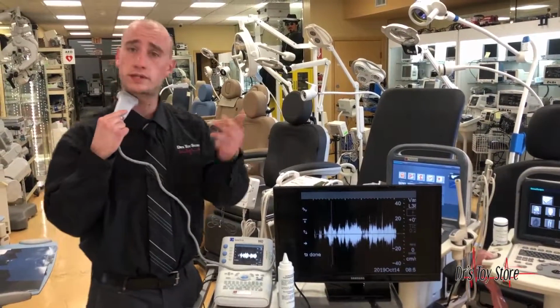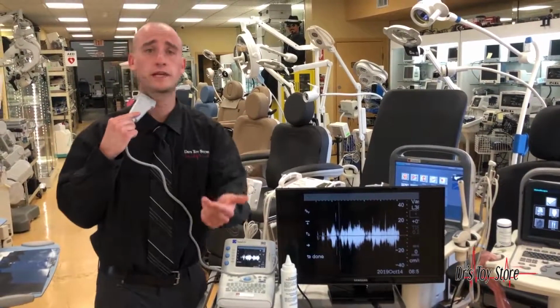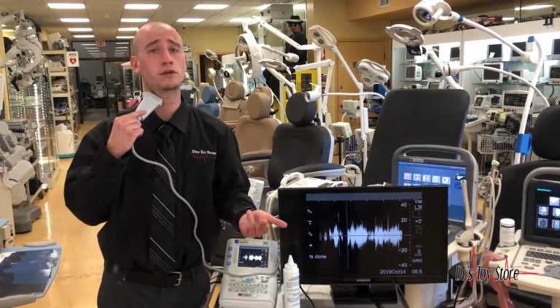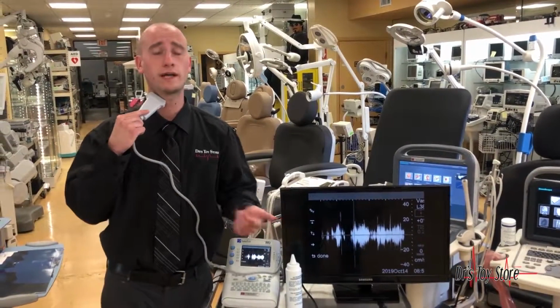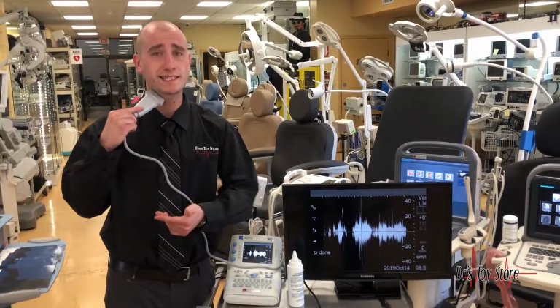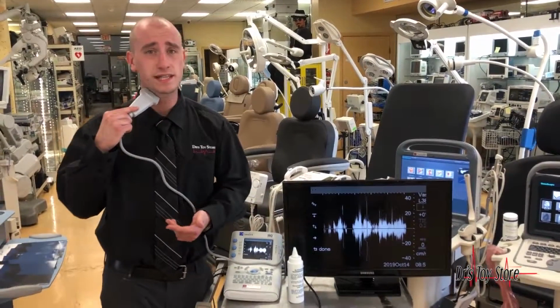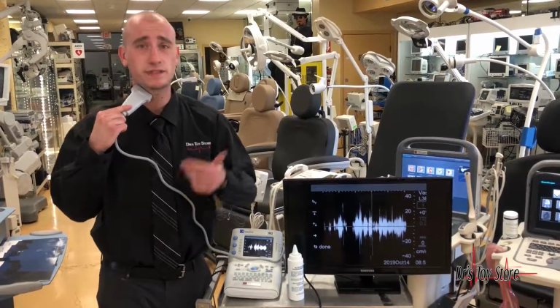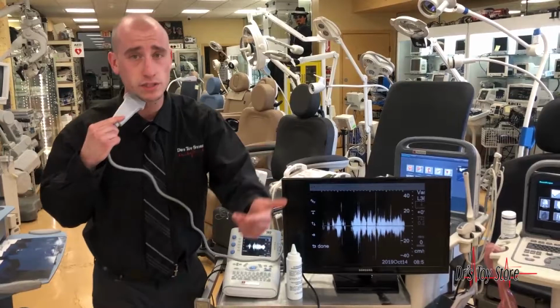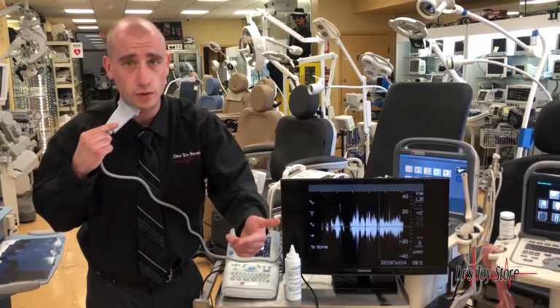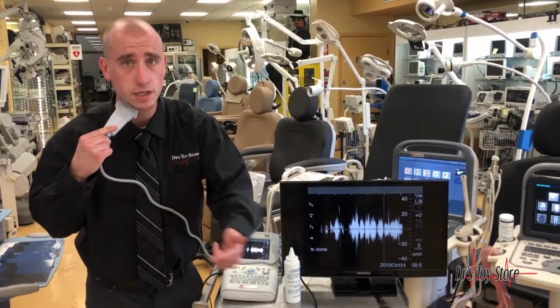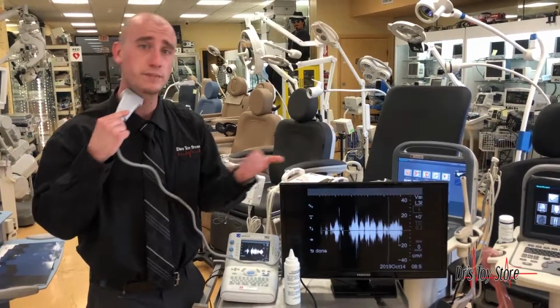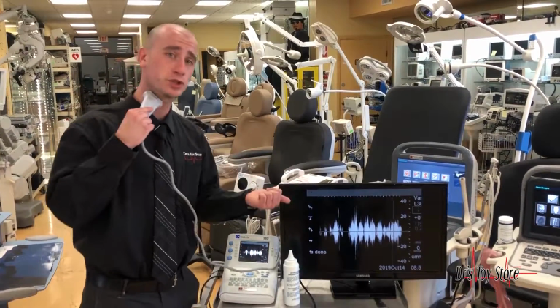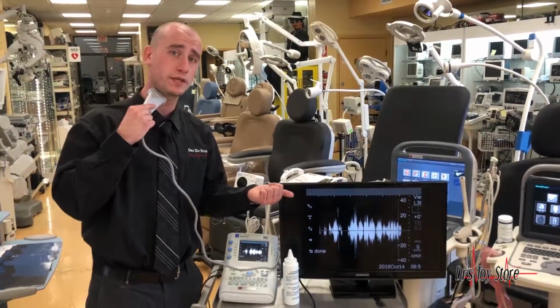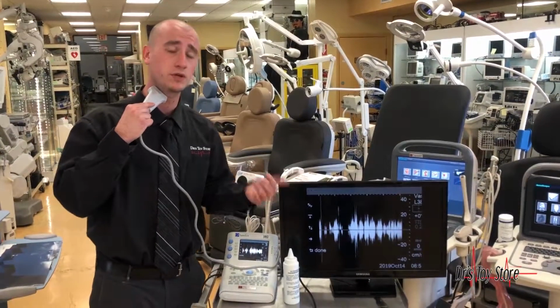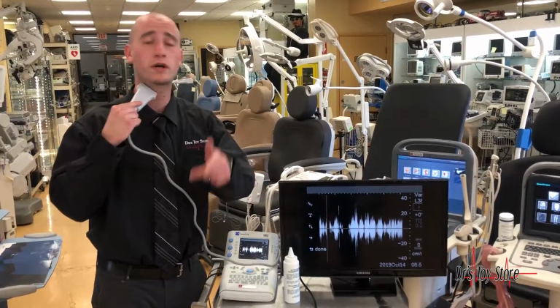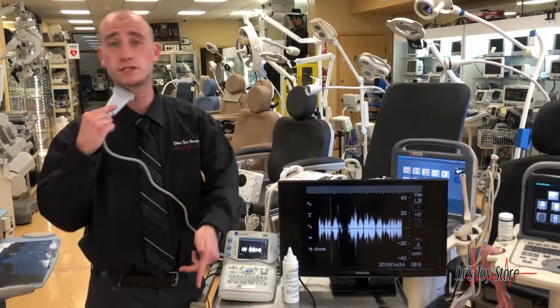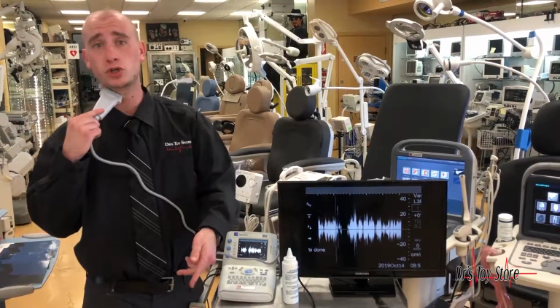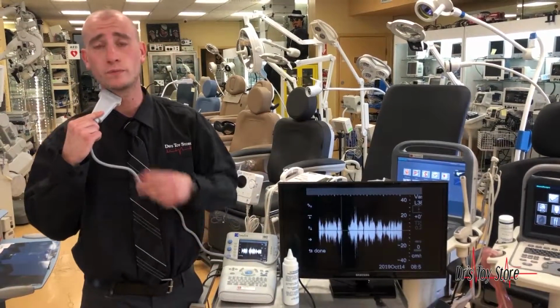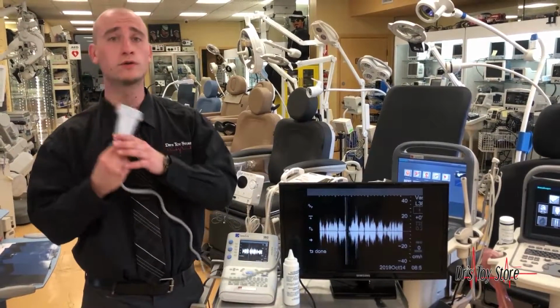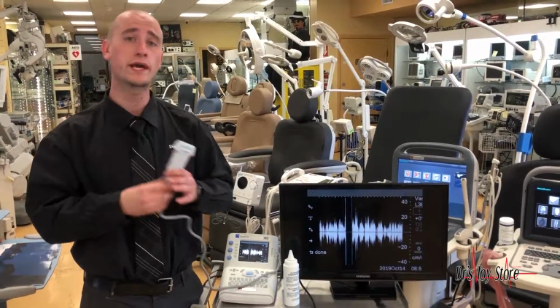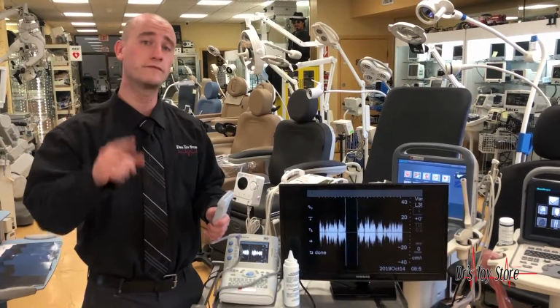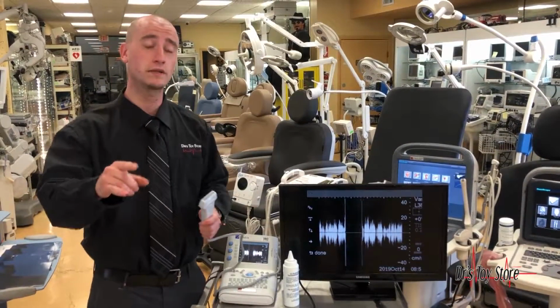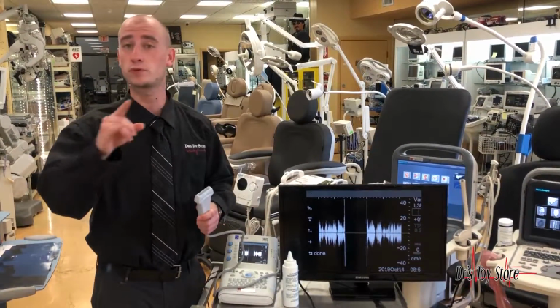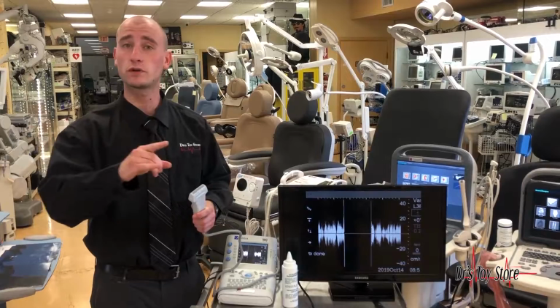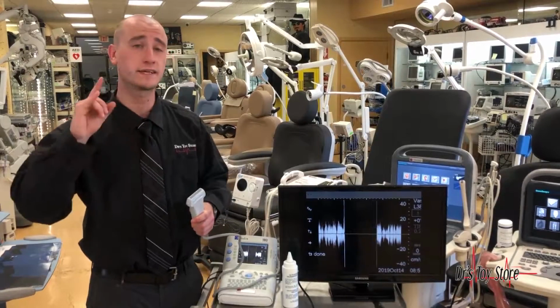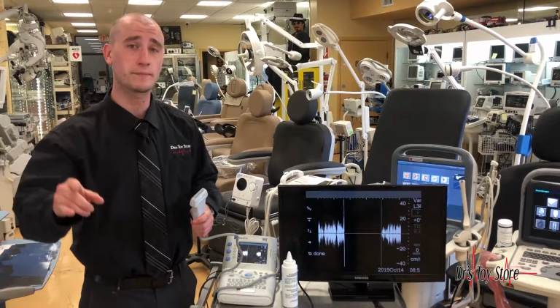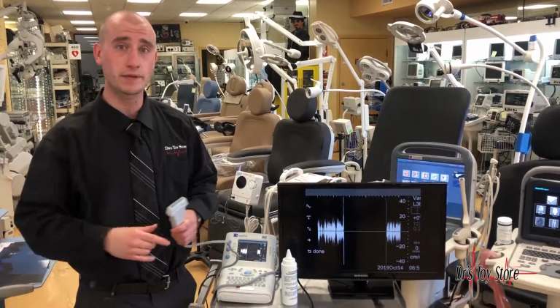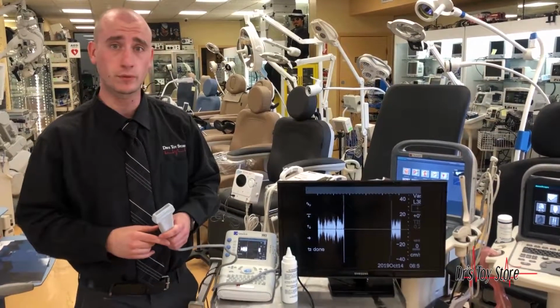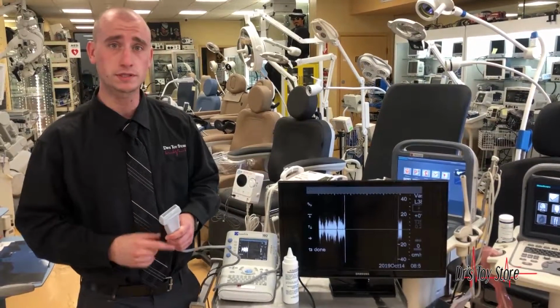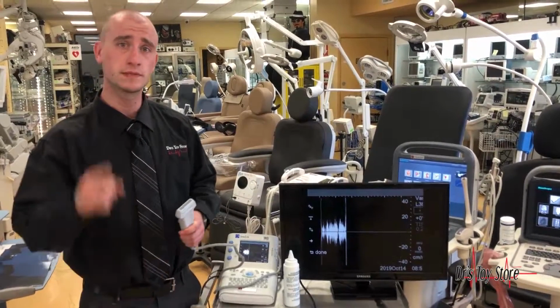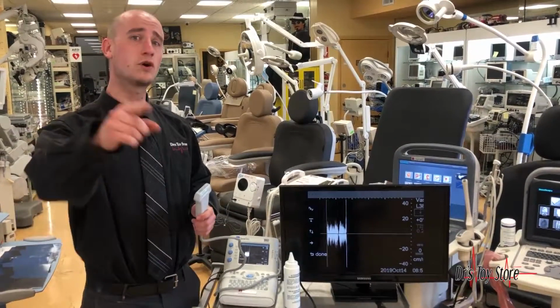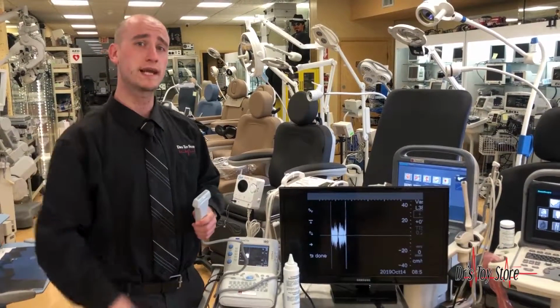Give us a call at 877-DRS-TOYS to purchase one of these, or come visit our showroom located conveniently between Fort Lauderdale and Miami airports. Call today.